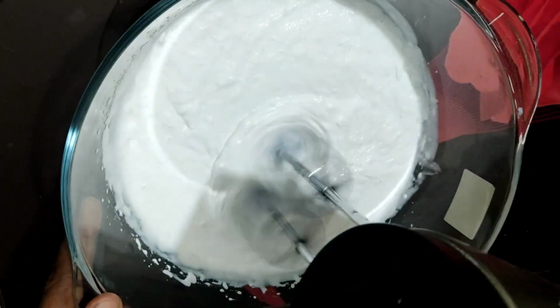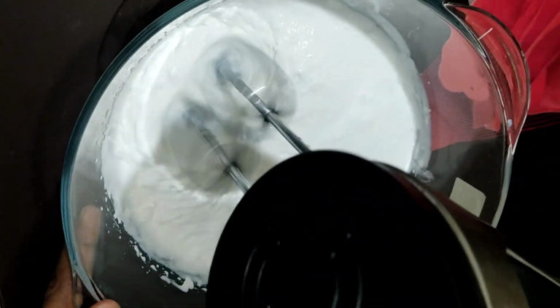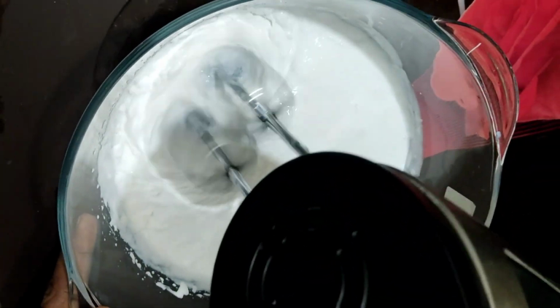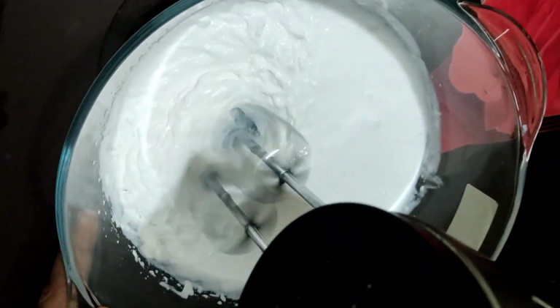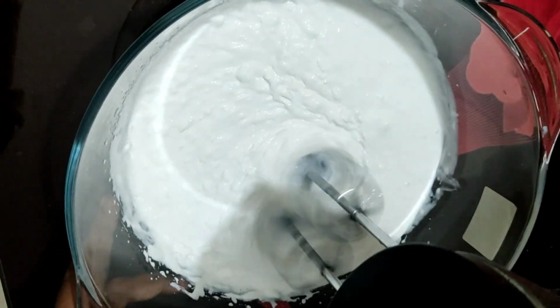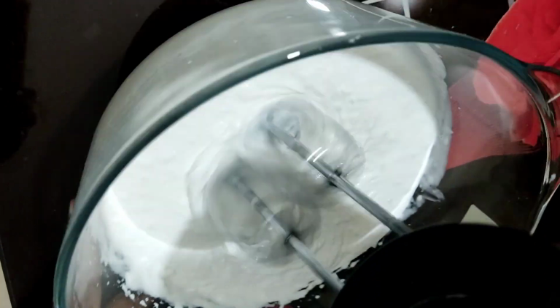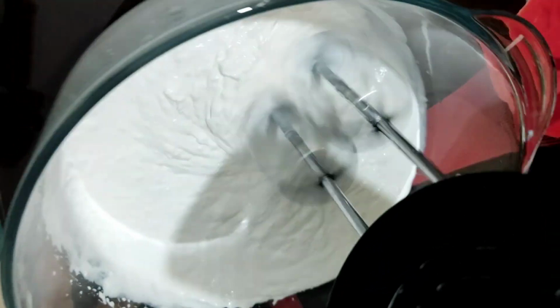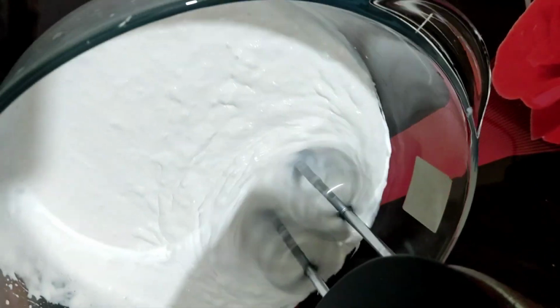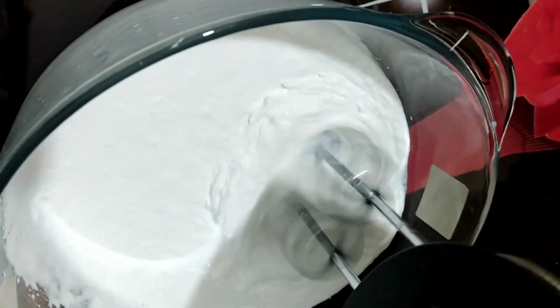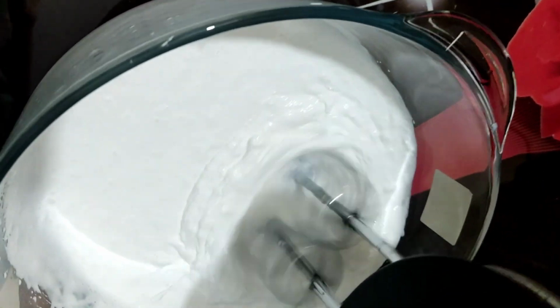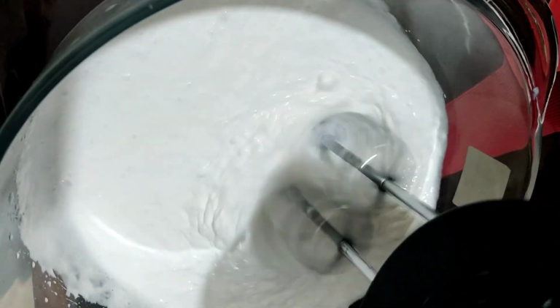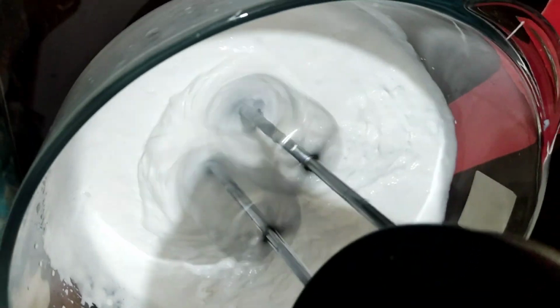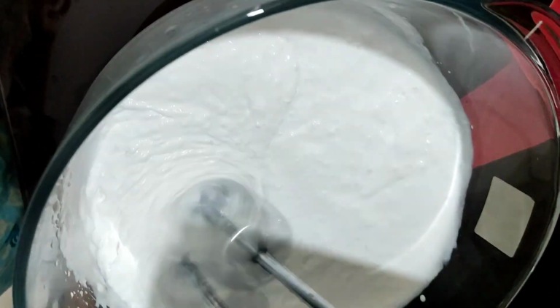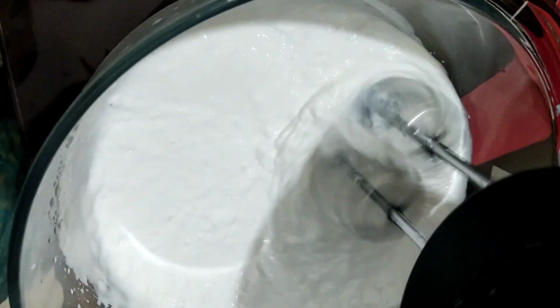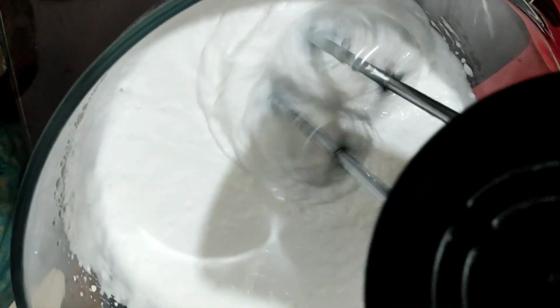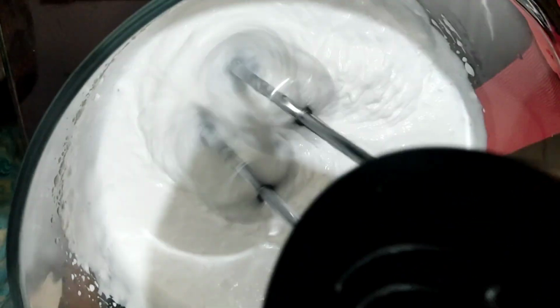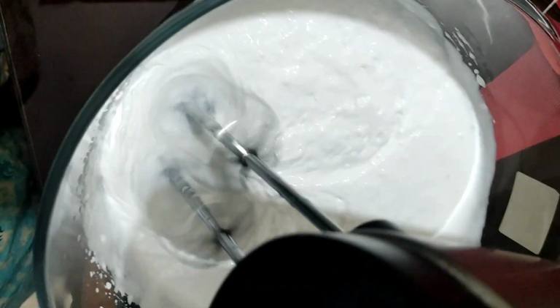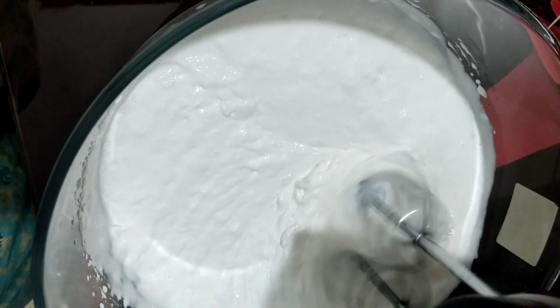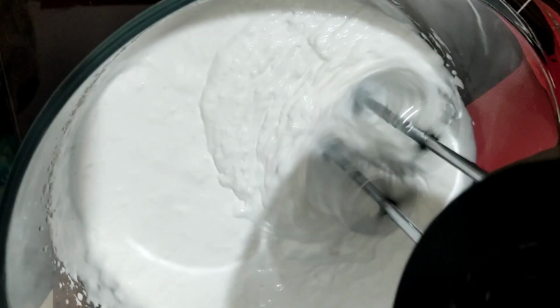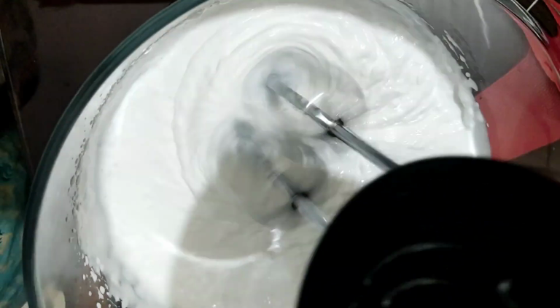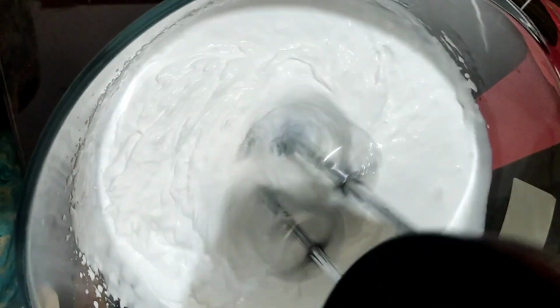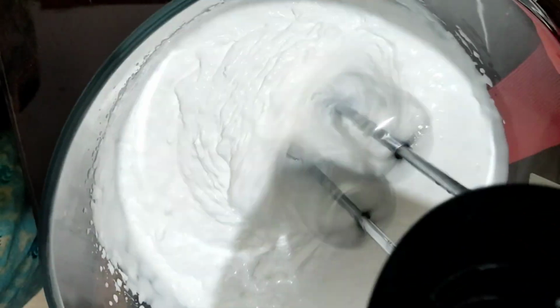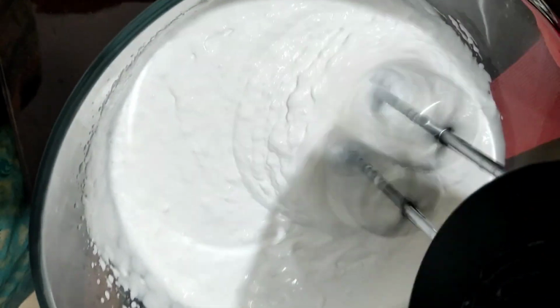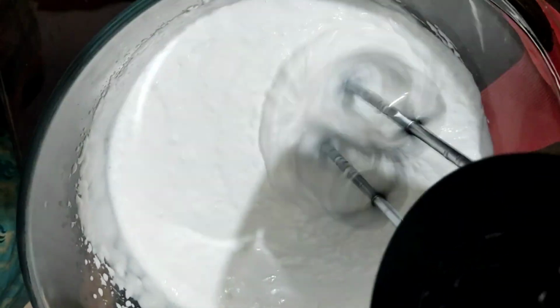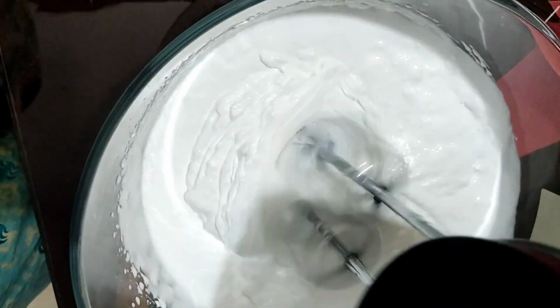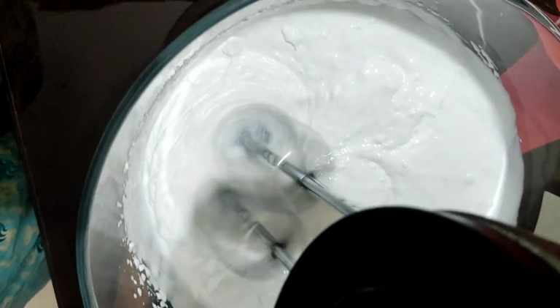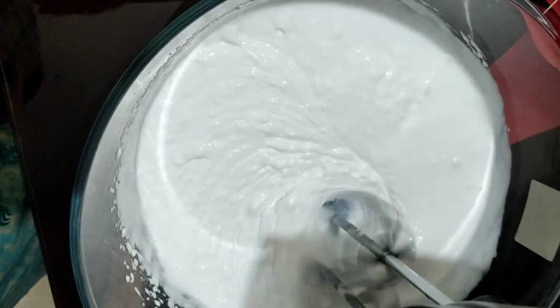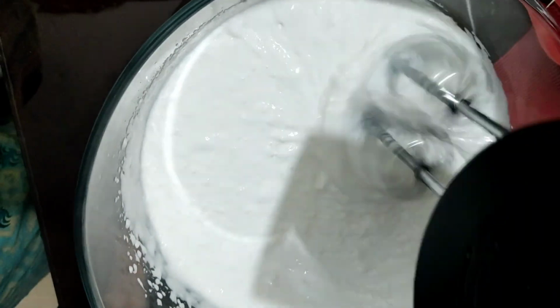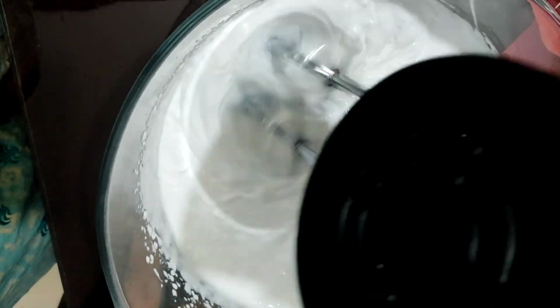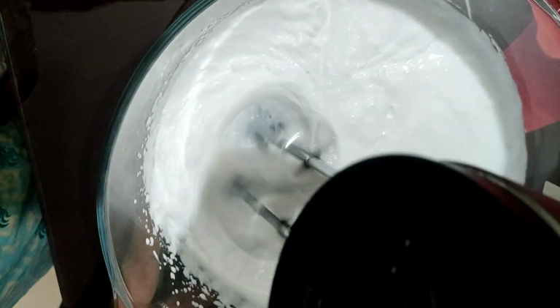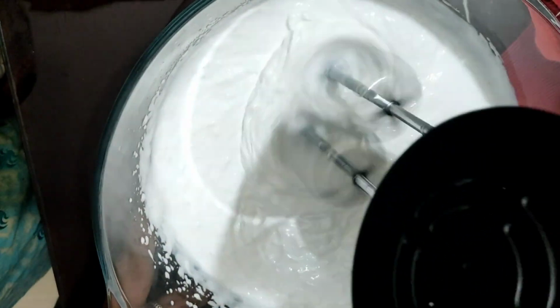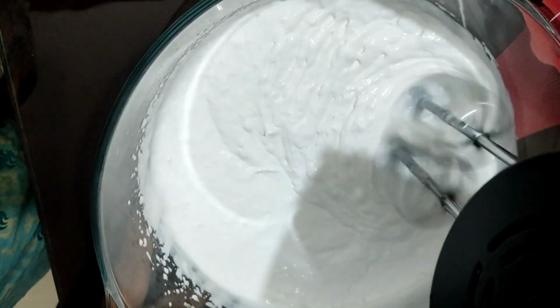I will whip my whipping cream with a beater until you get a stiff consistency.